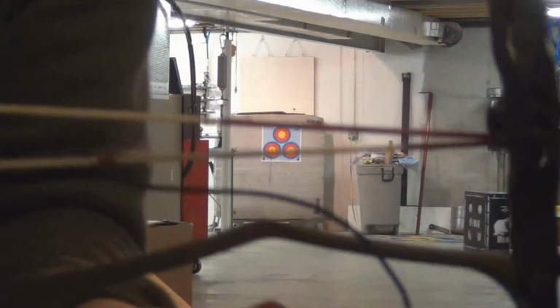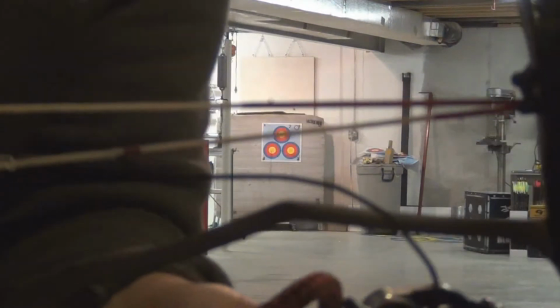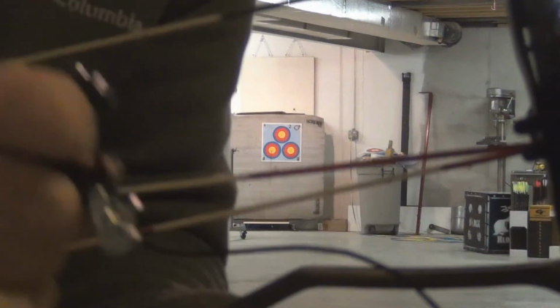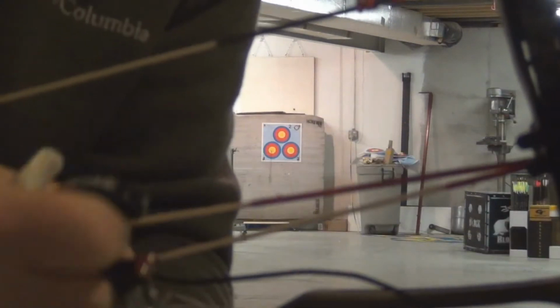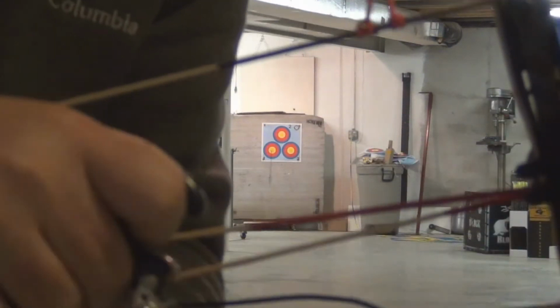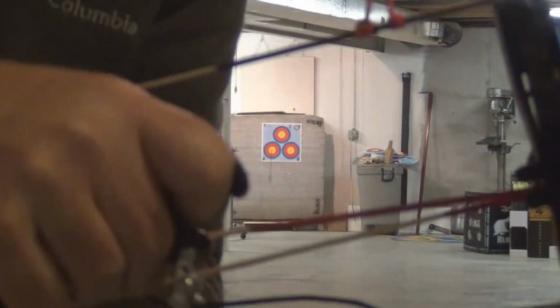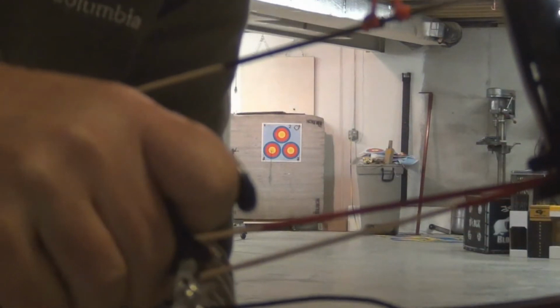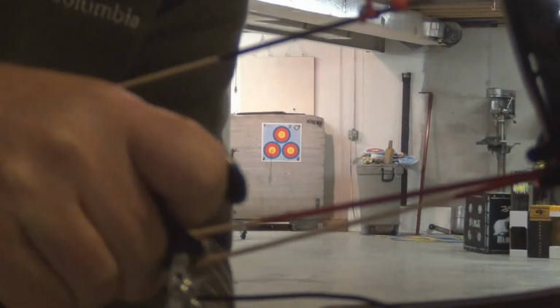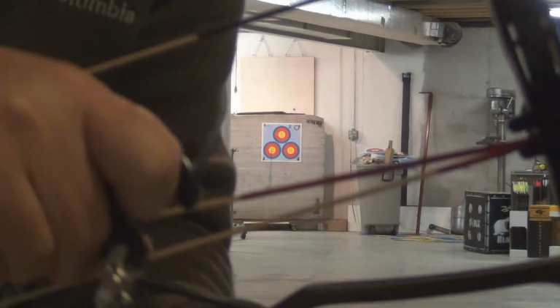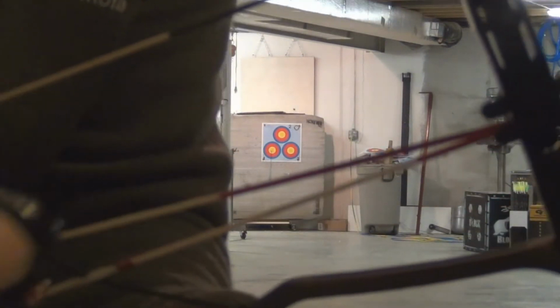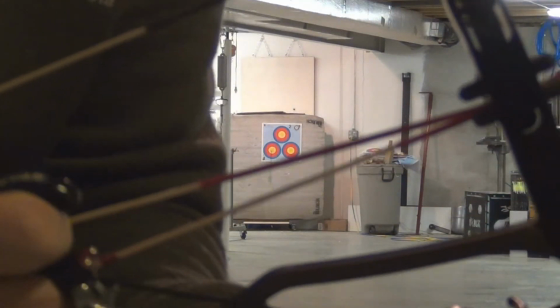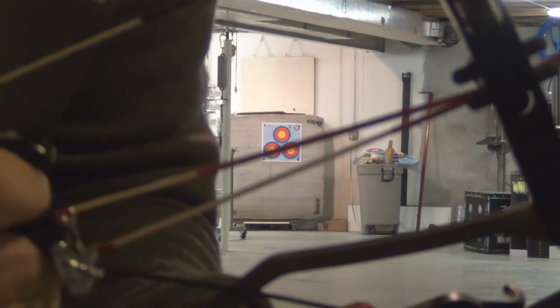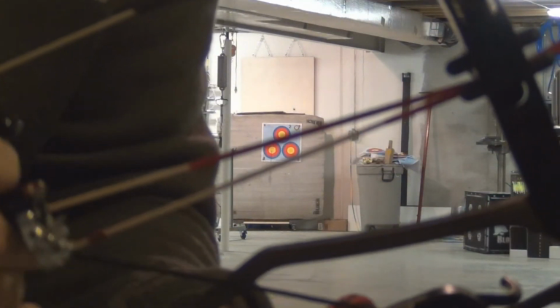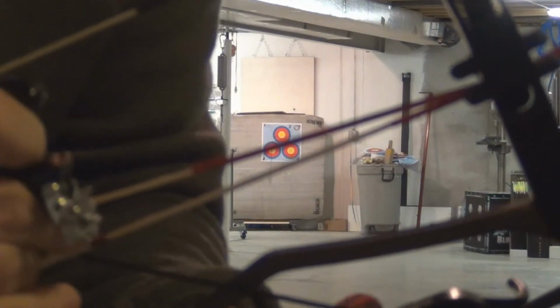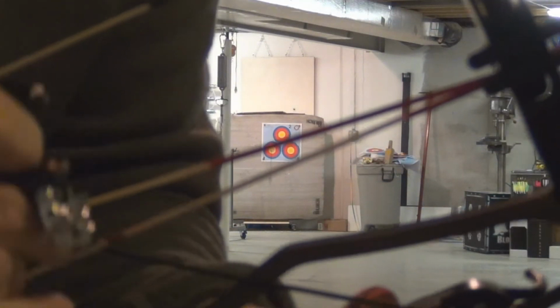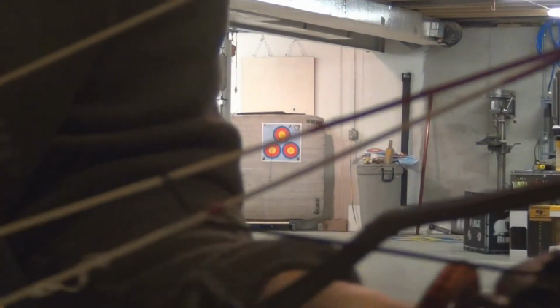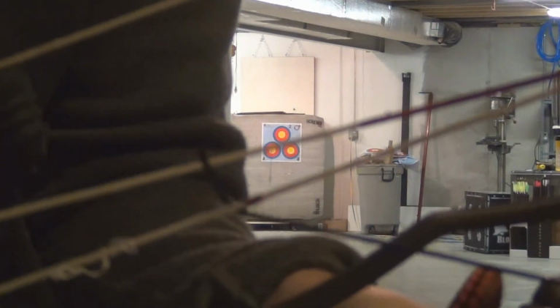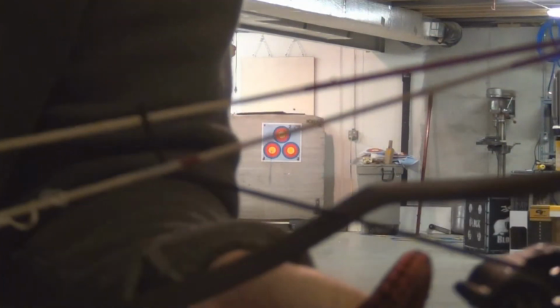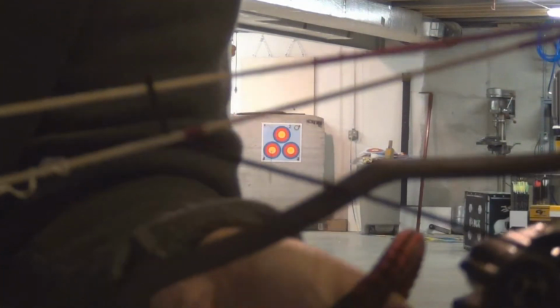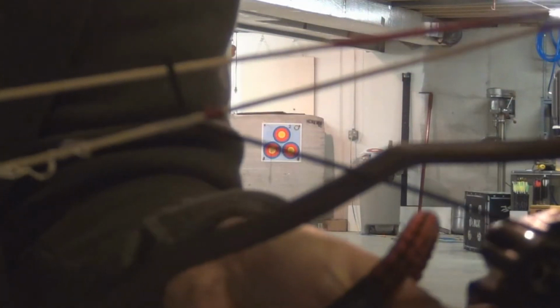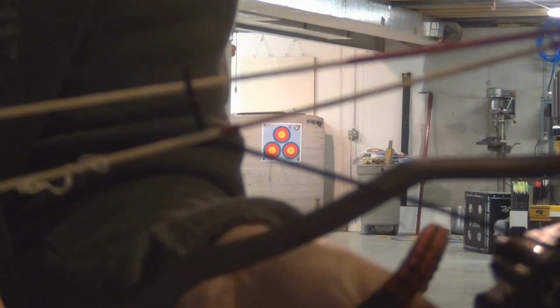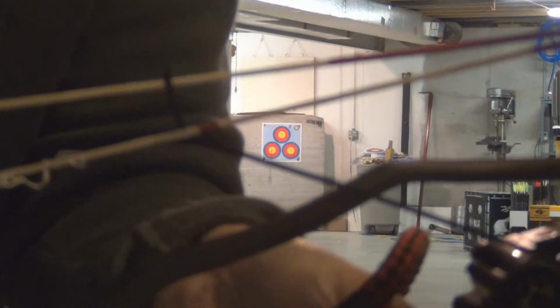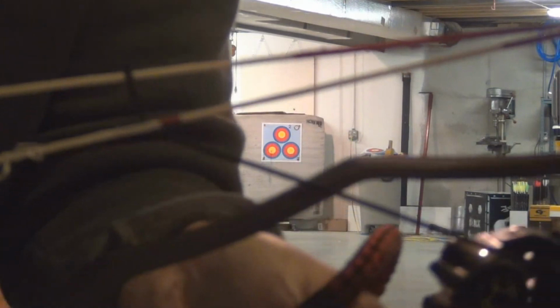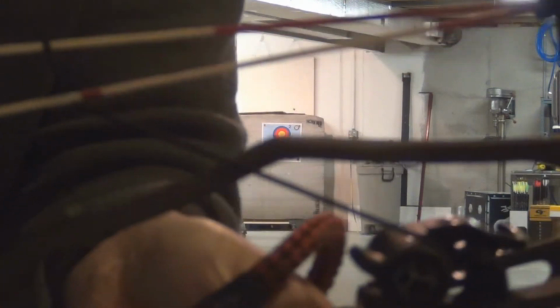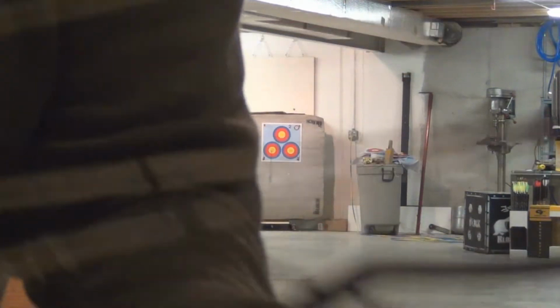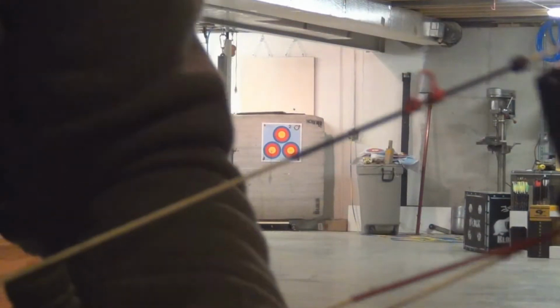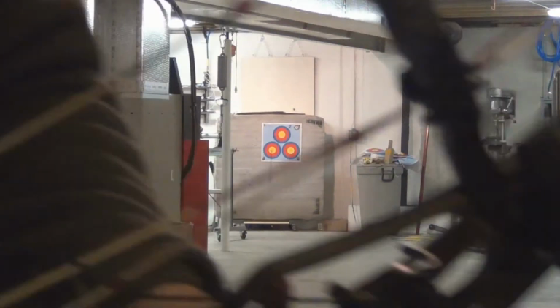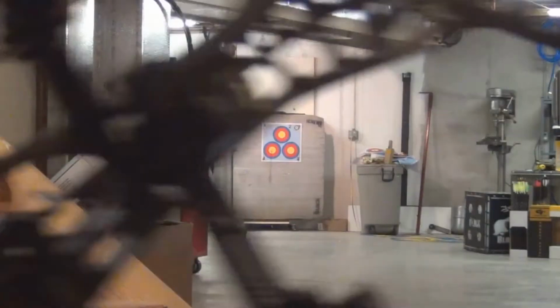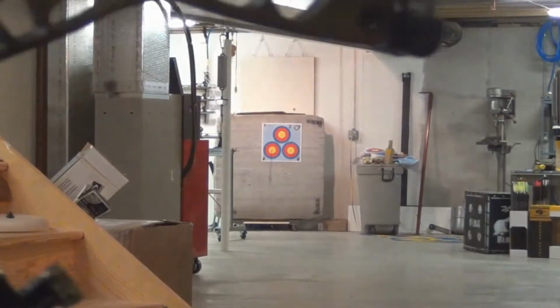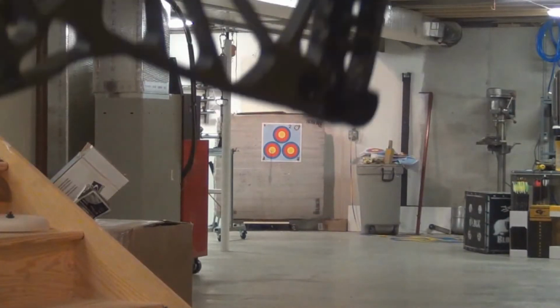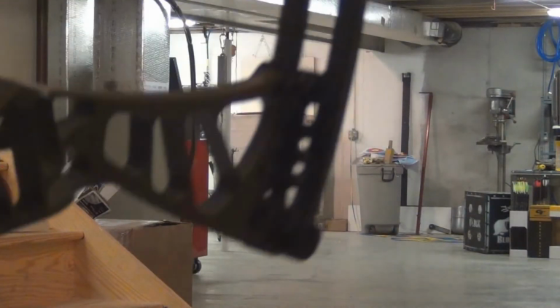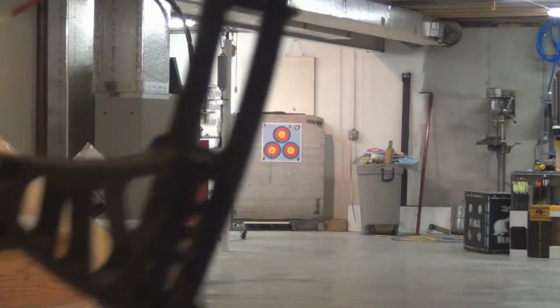I'm going to pull that cord through the rest again, pull that cord taut again. I'll shoot another arrow at 20 yards.